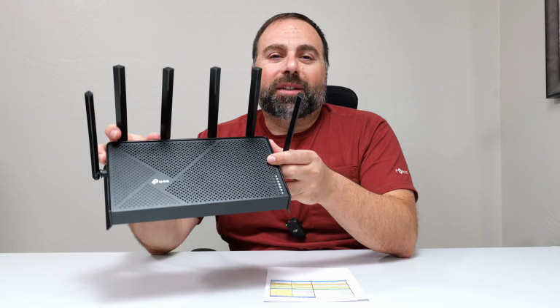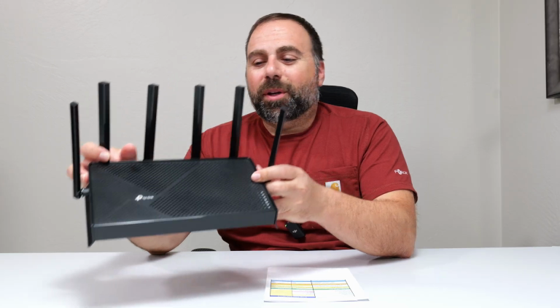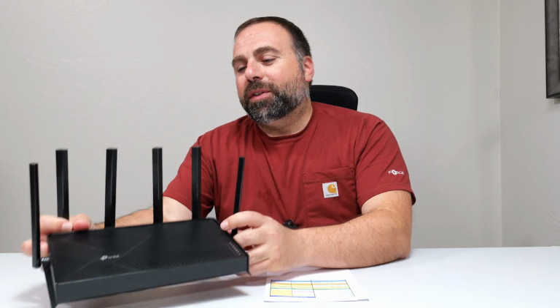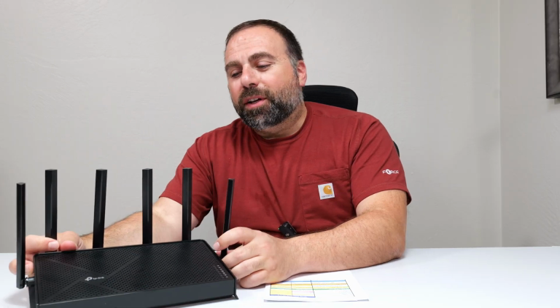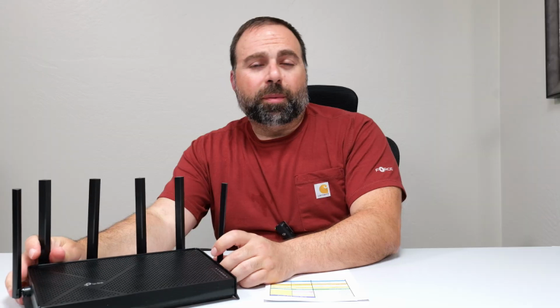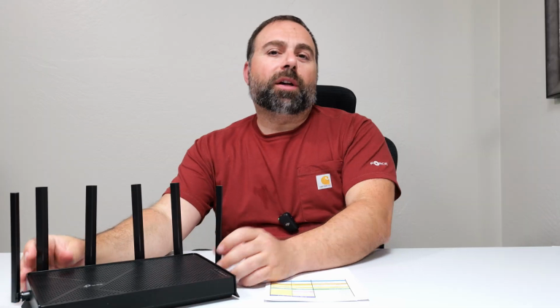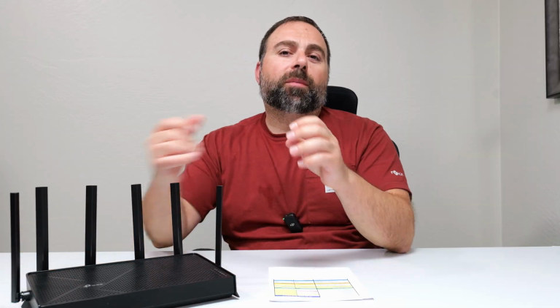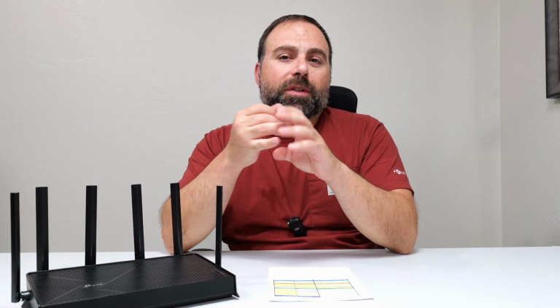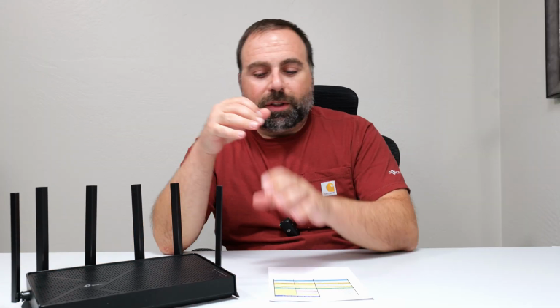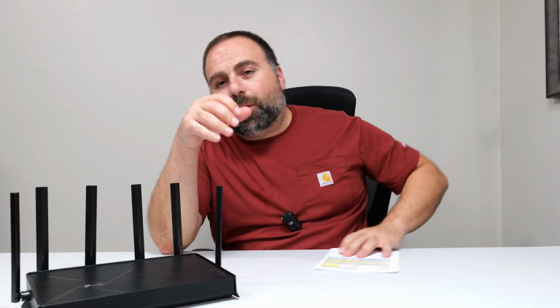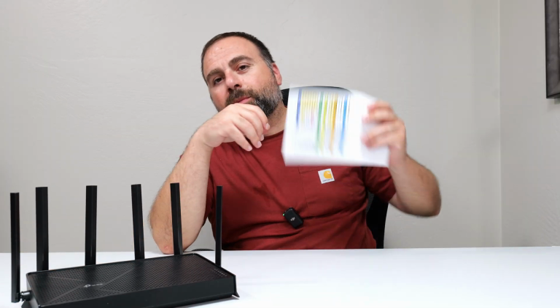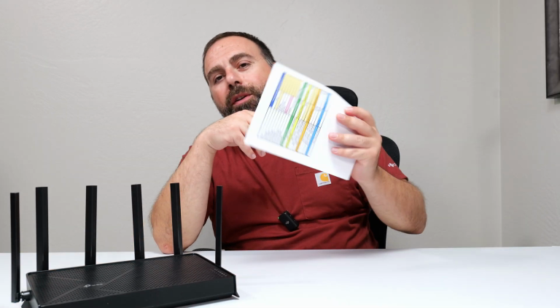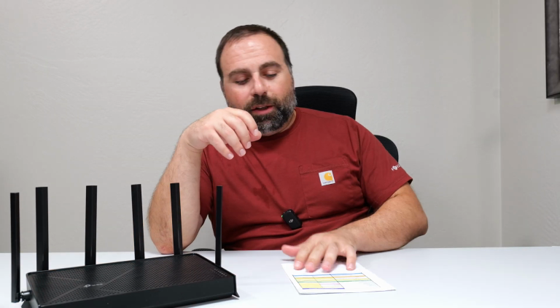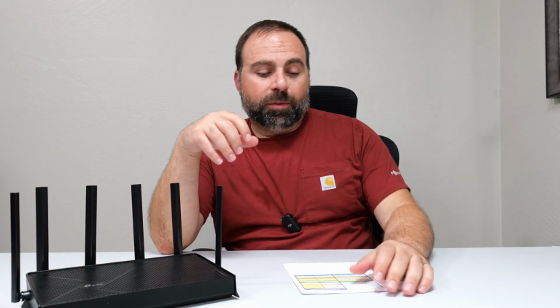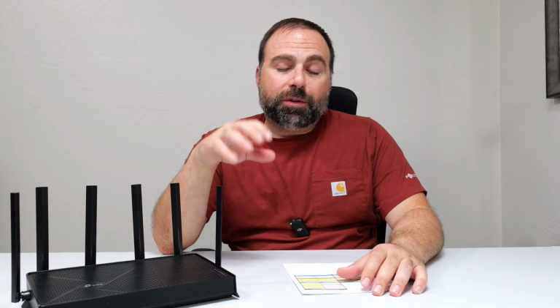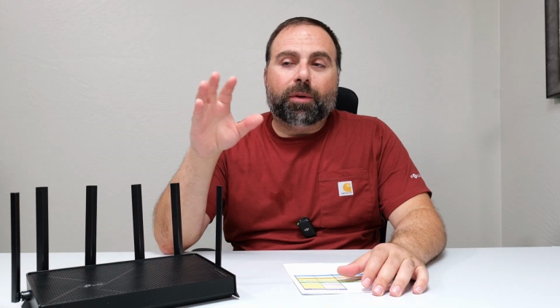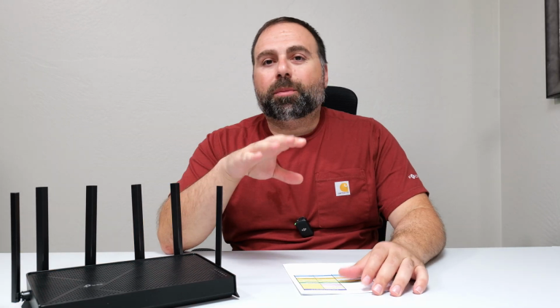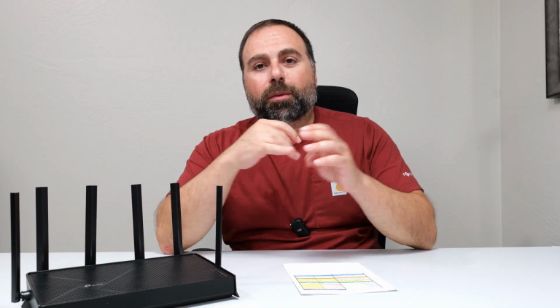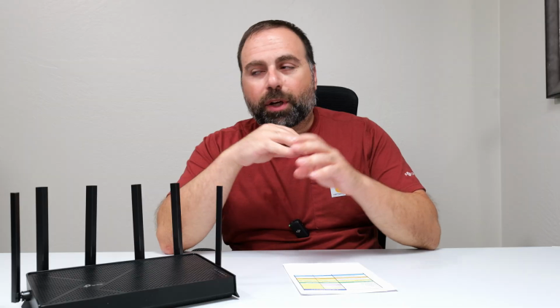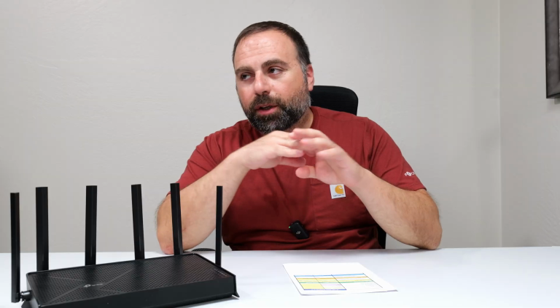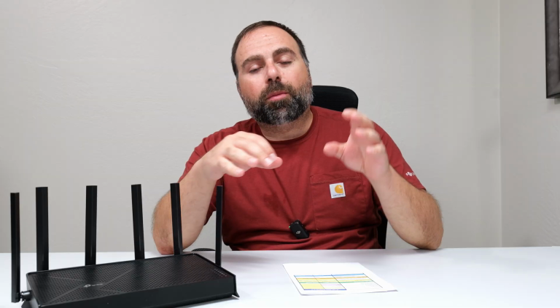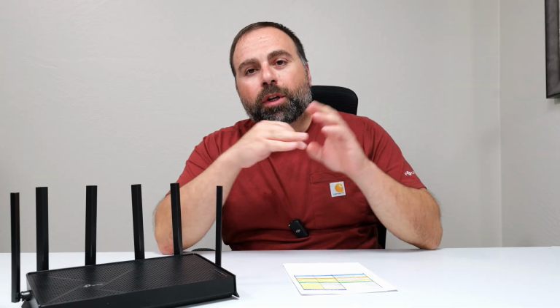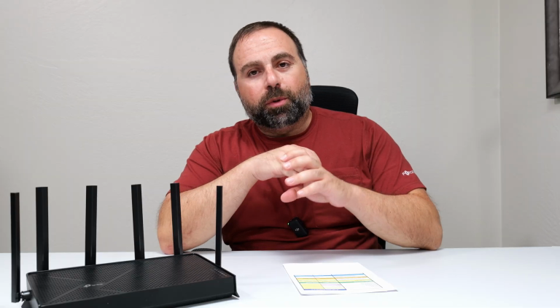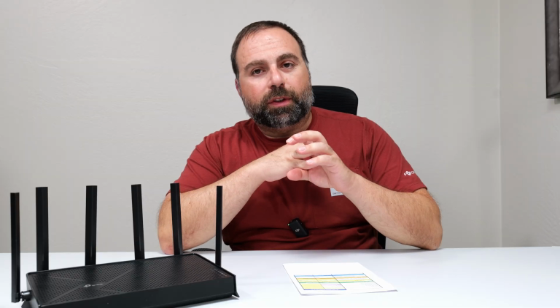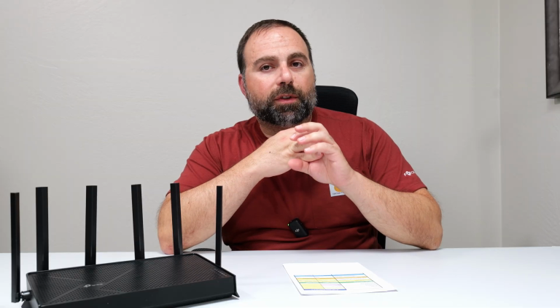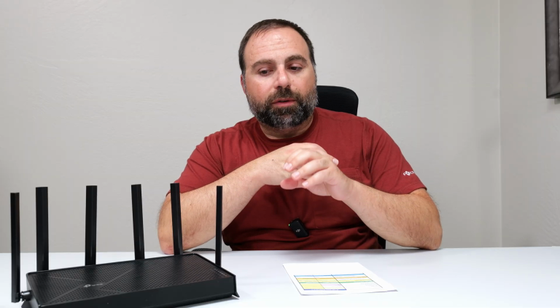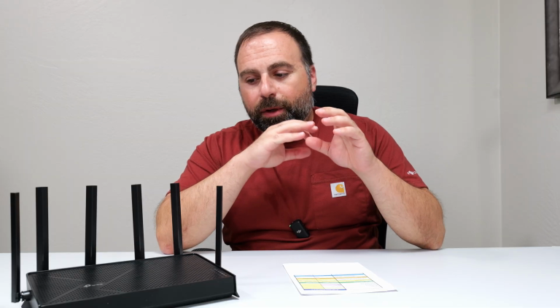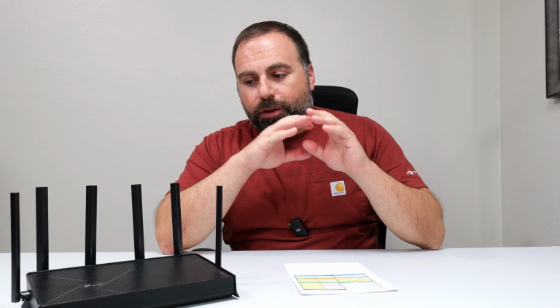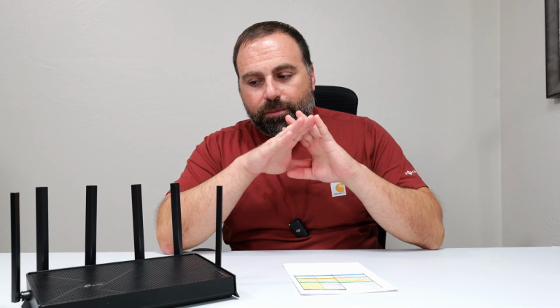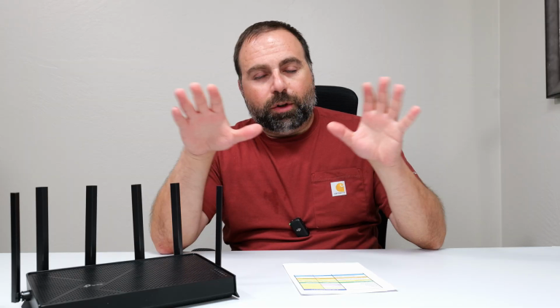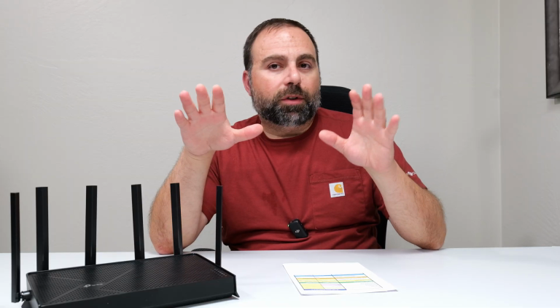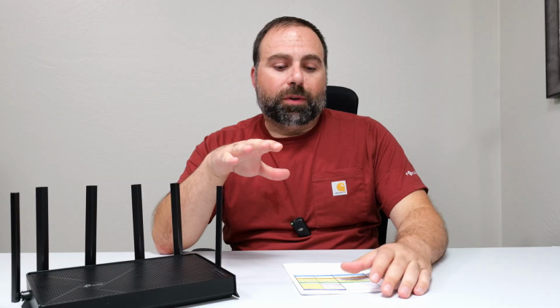I had a chance to play with this — I set it up as my main router, did all my speed test and range tests, and have all those numbers right here. There were no drops, nothing abnormal. It was super easy to set up using the Tether app, just no issues whatsoever.